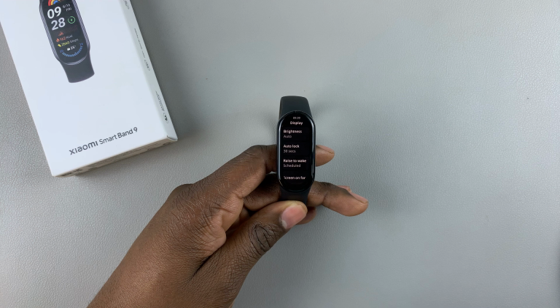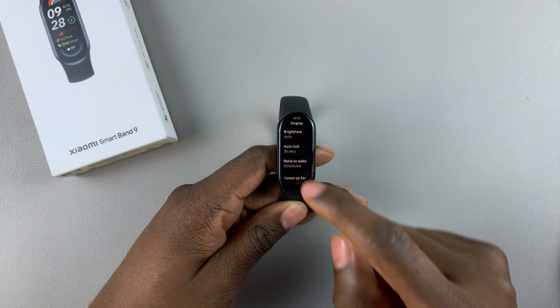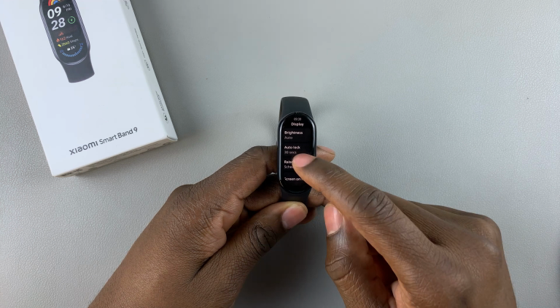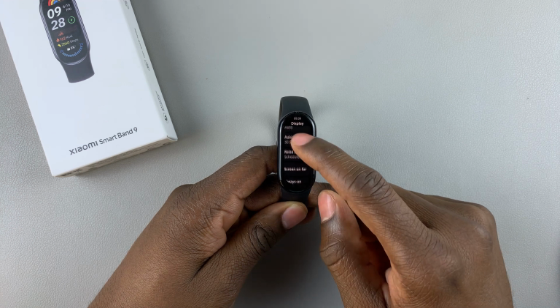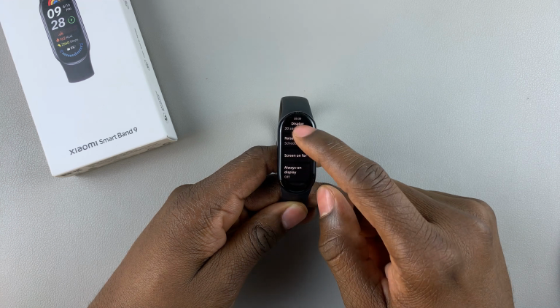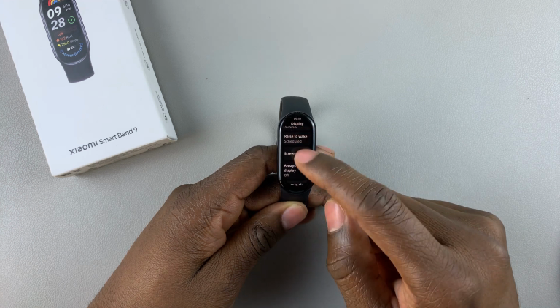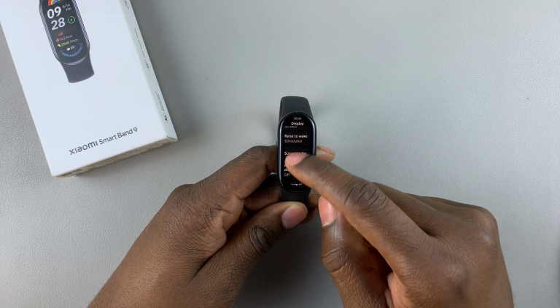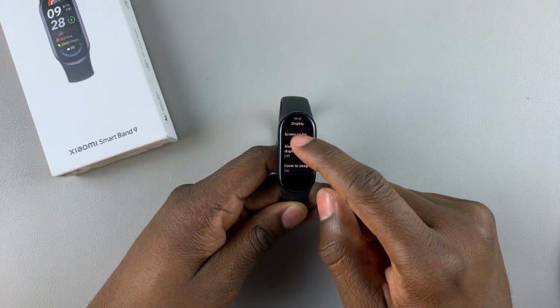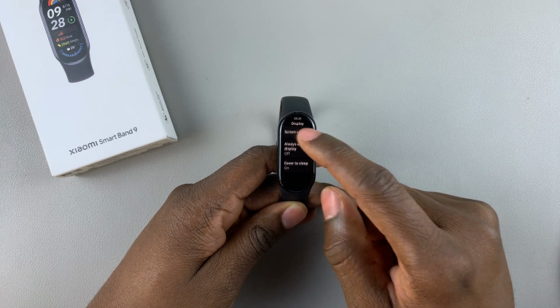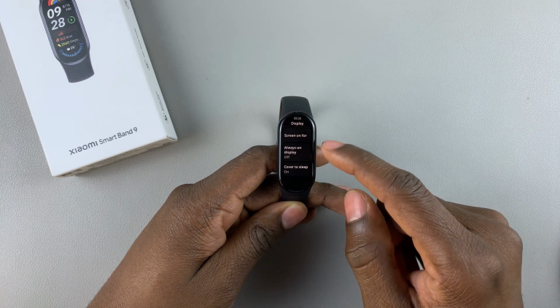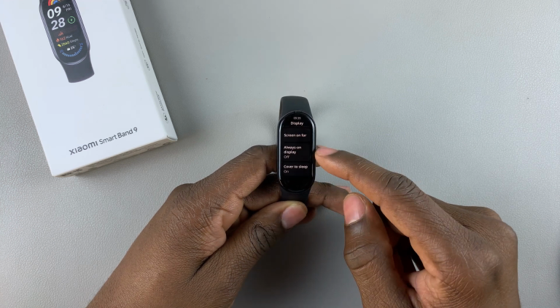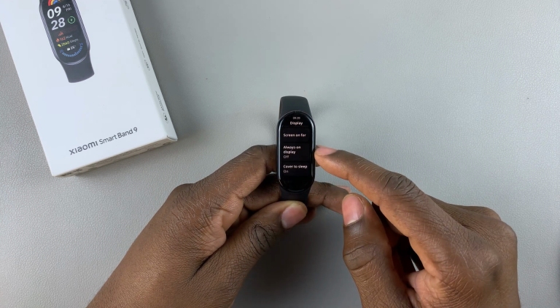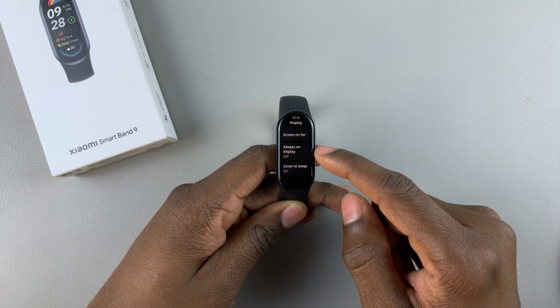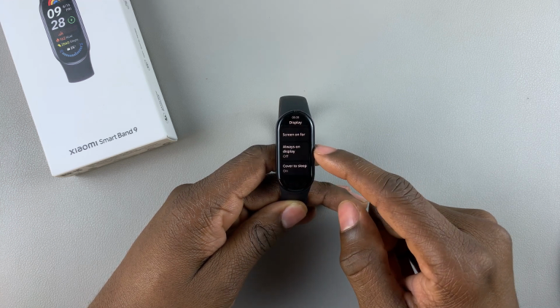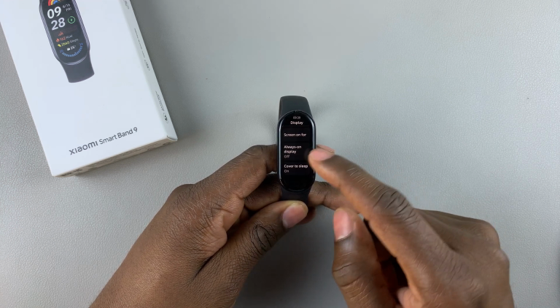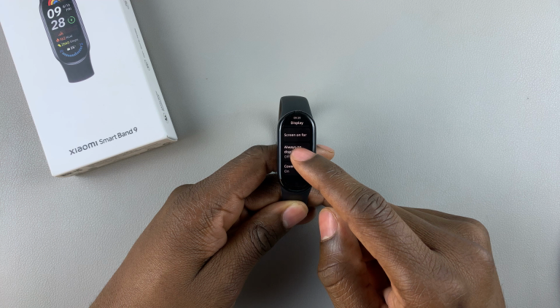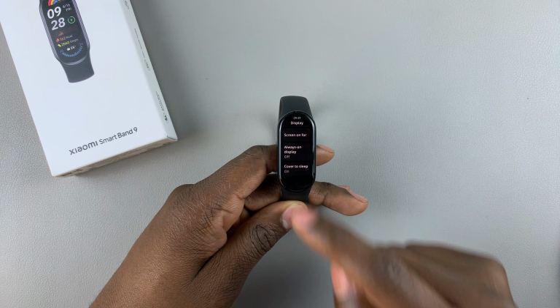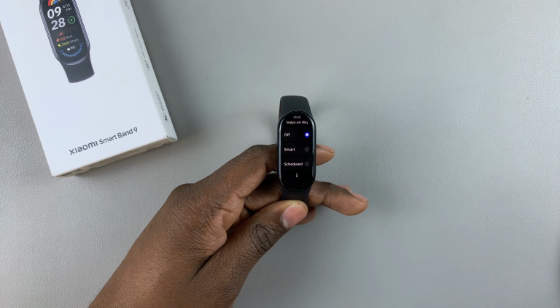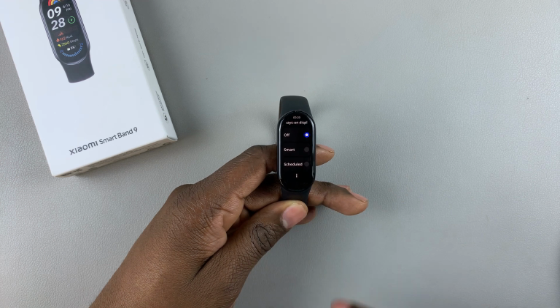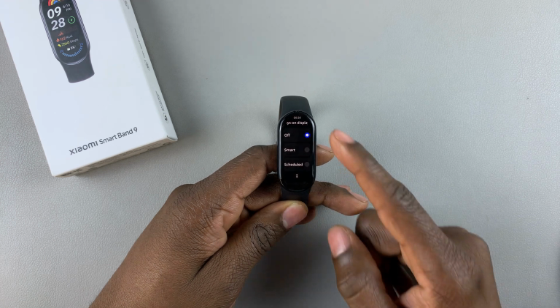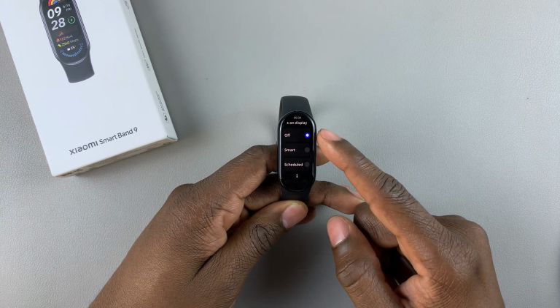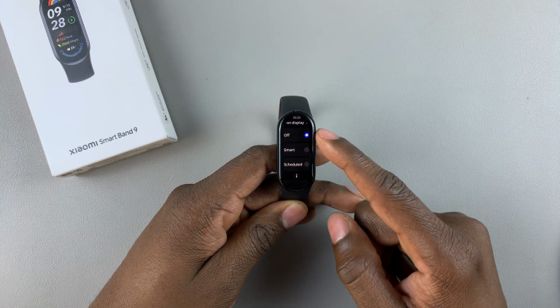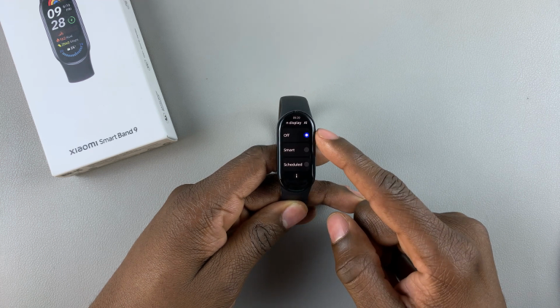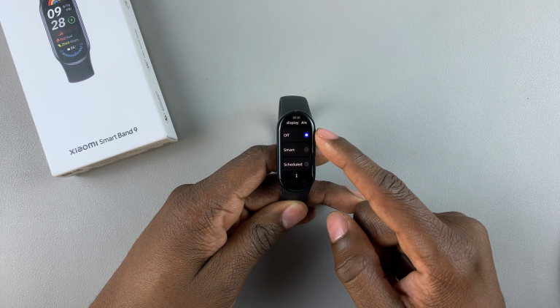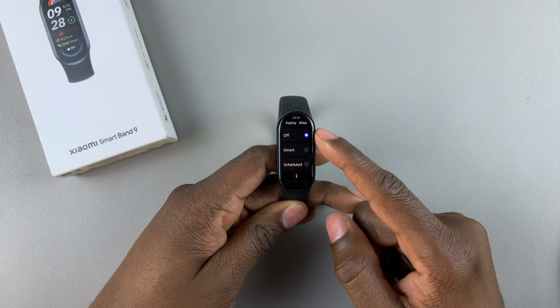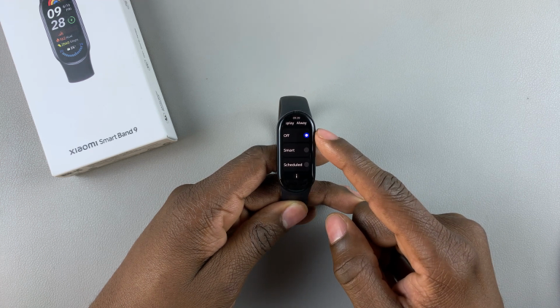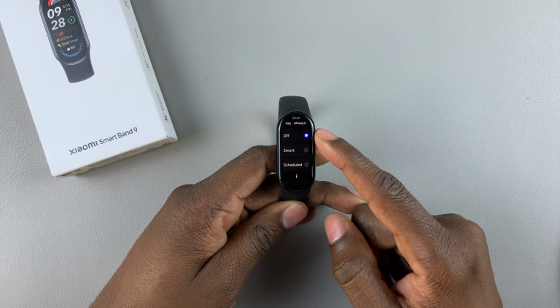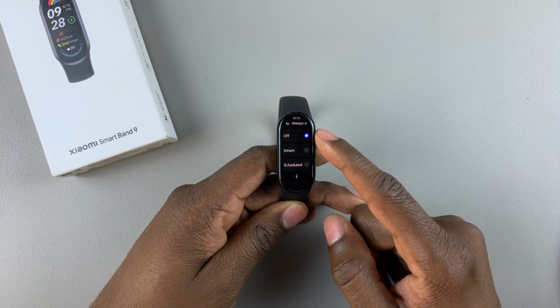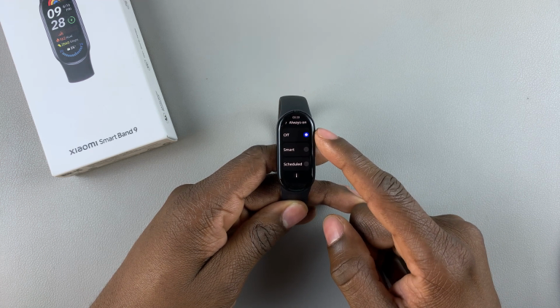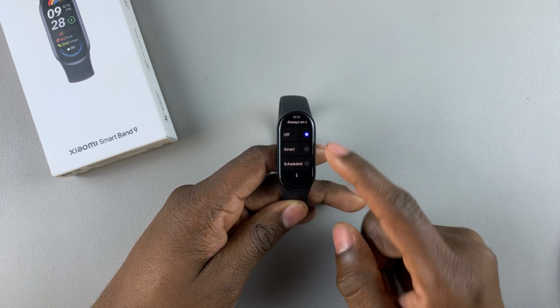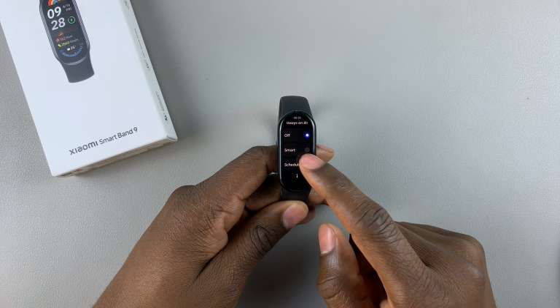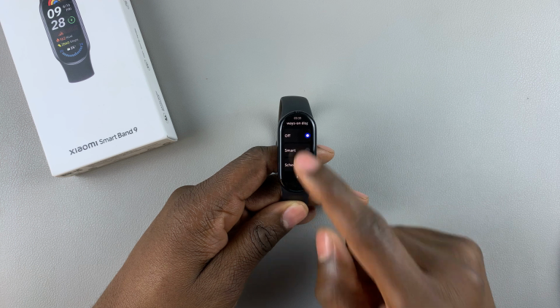Now scroll down again and find Always-On Display. Tap on it — by default, always-on display has been disabled. So to enable it, tap on Smart.